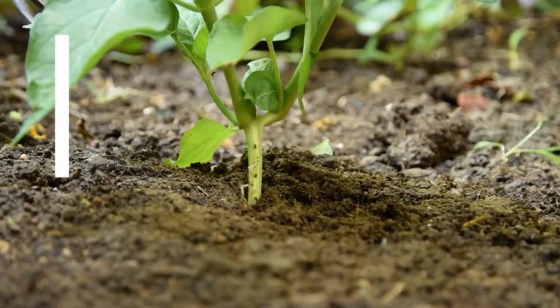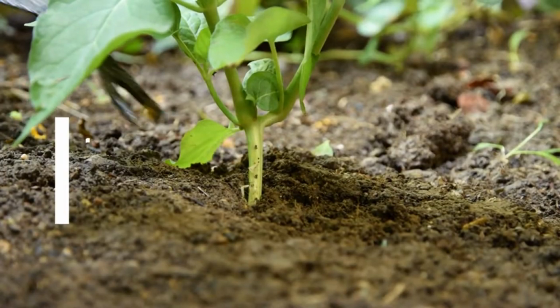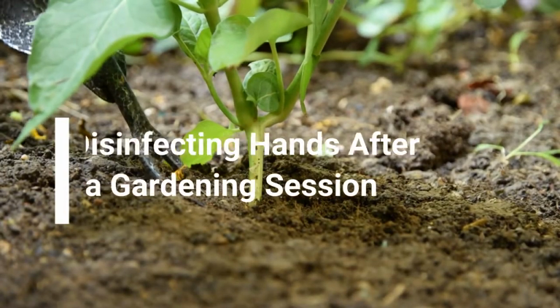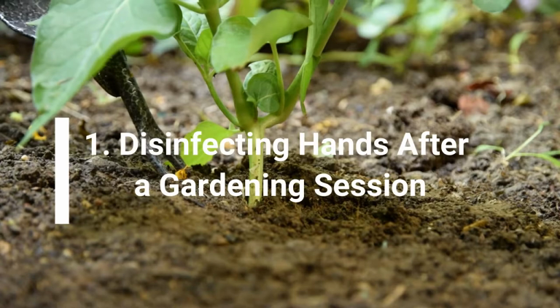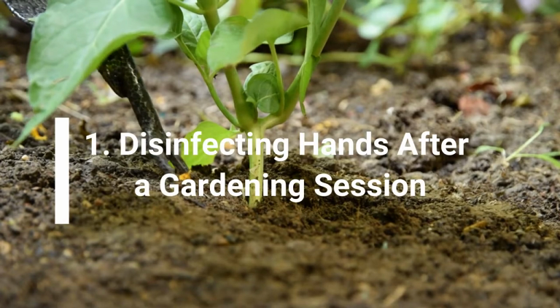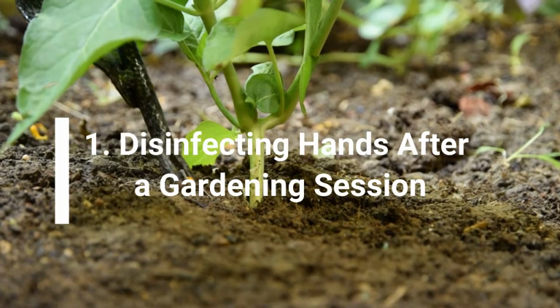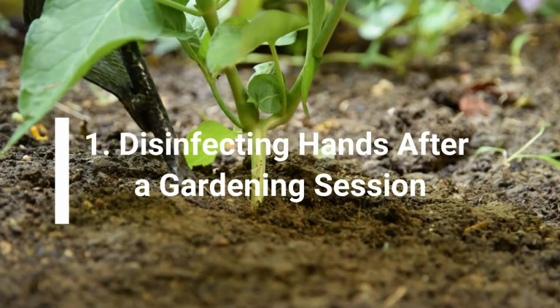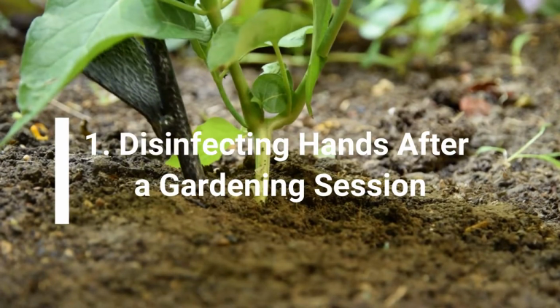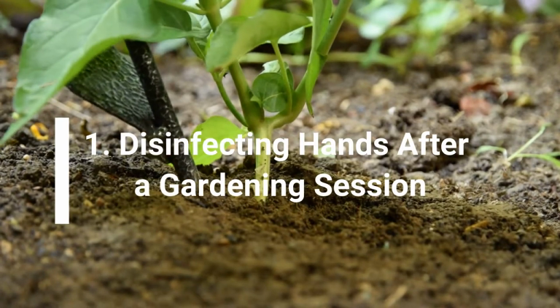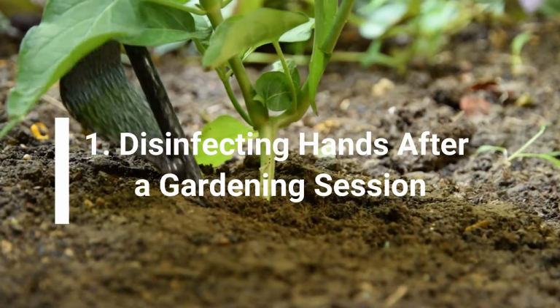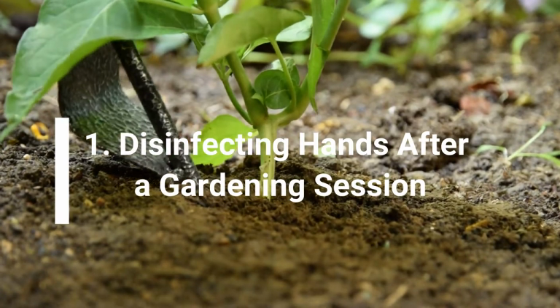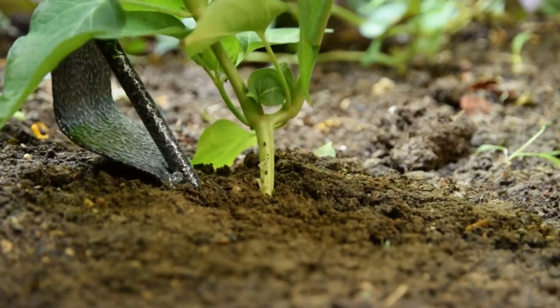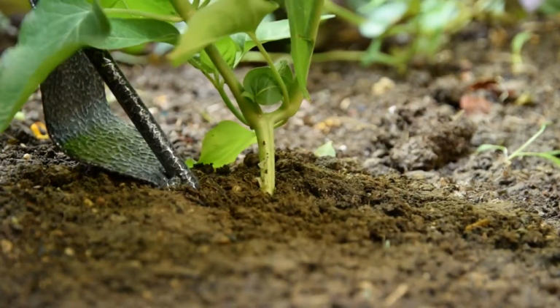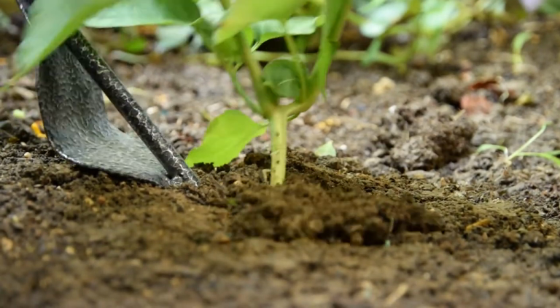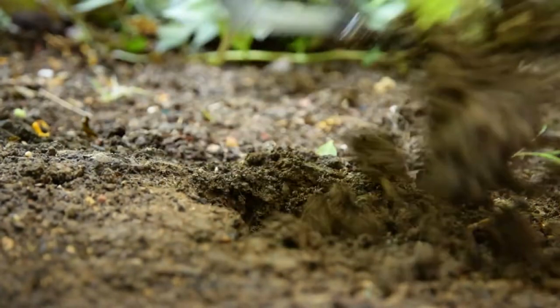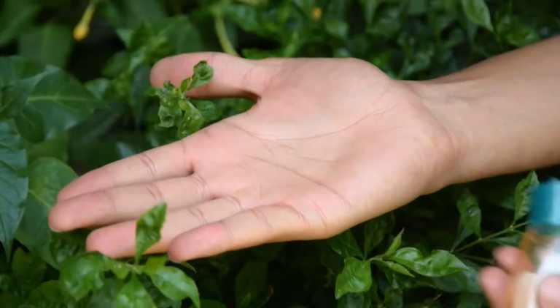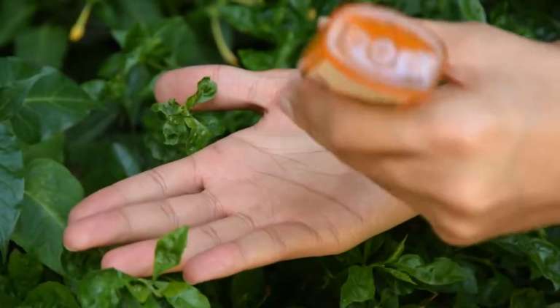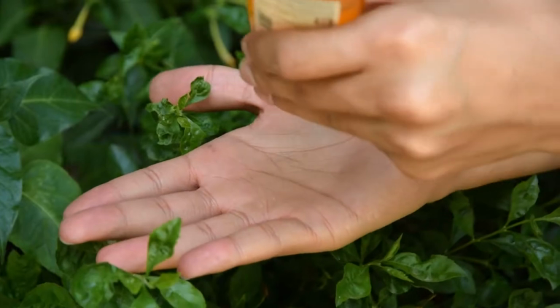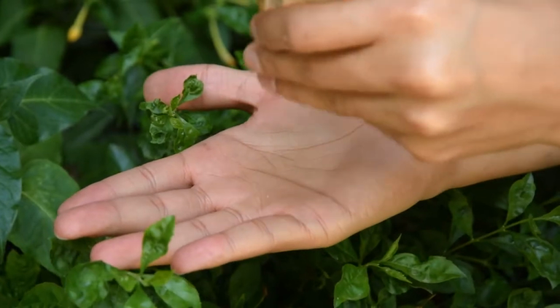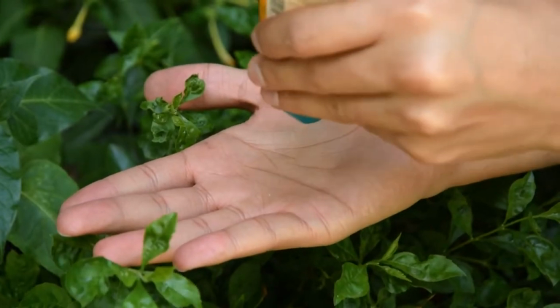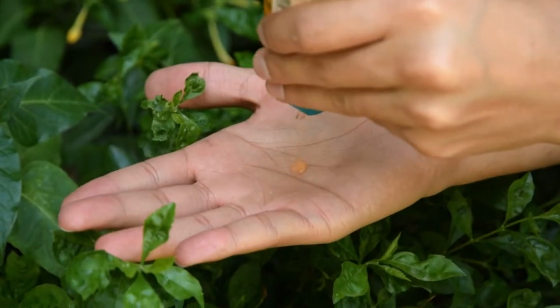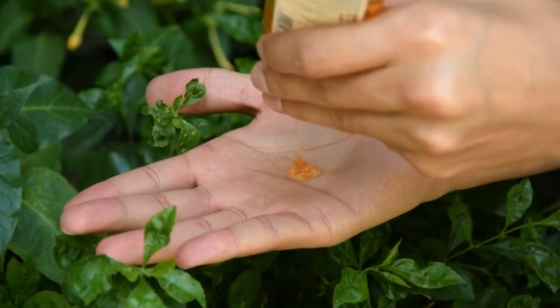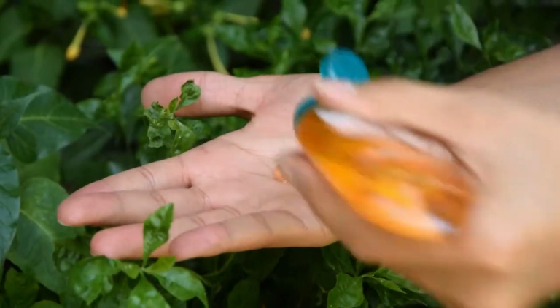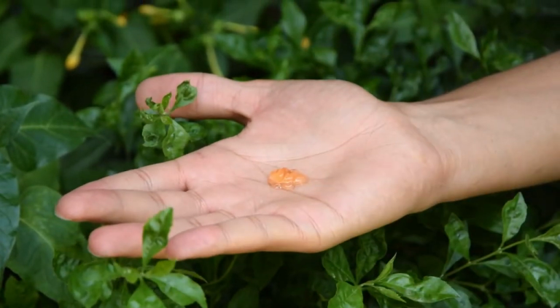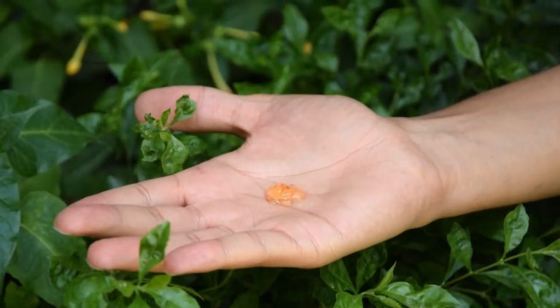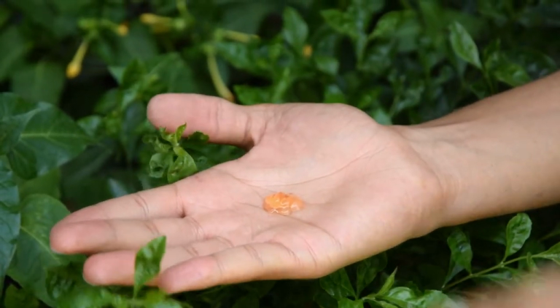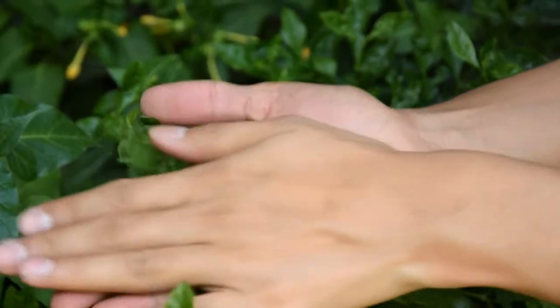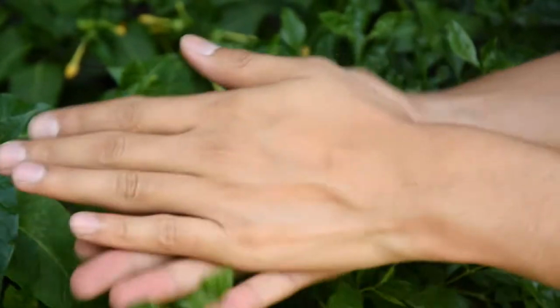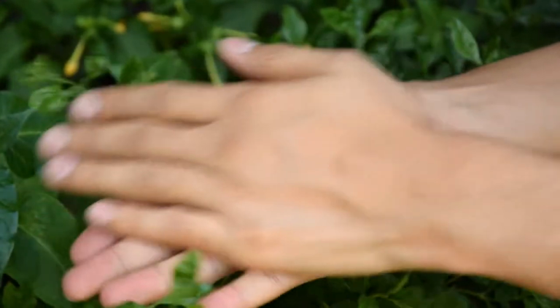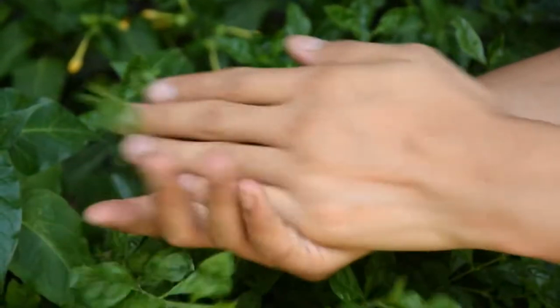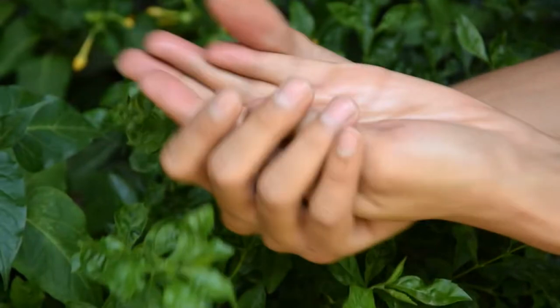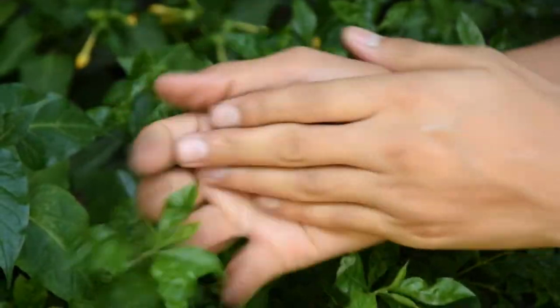Number 1: Disinfecting hands after a gardening session. A dollop of sanitizer is all you need to quickly clean your hands of bacteria that you might be exposed to while touching pots or tools in the garden.